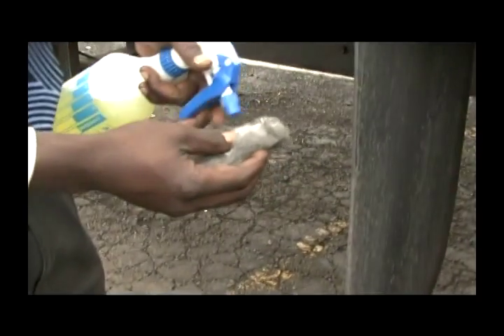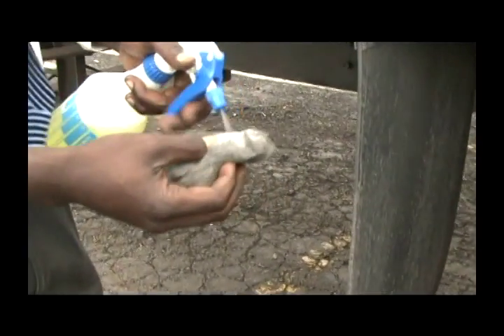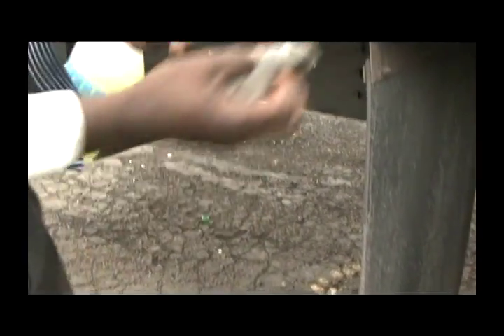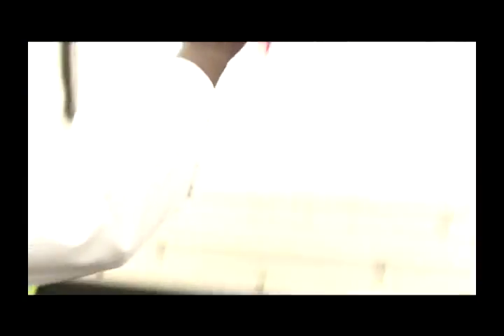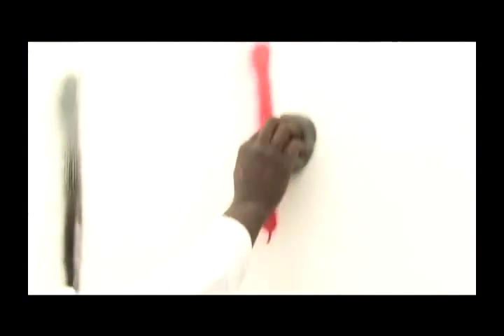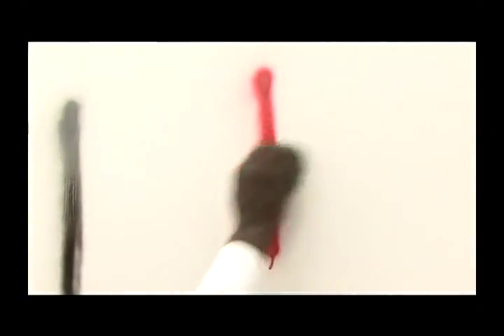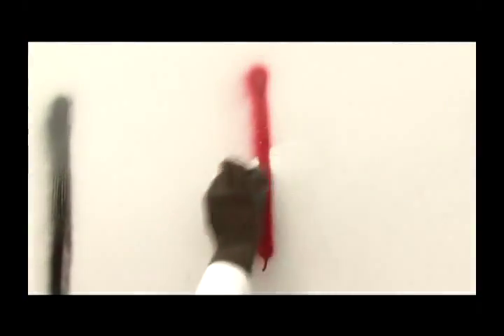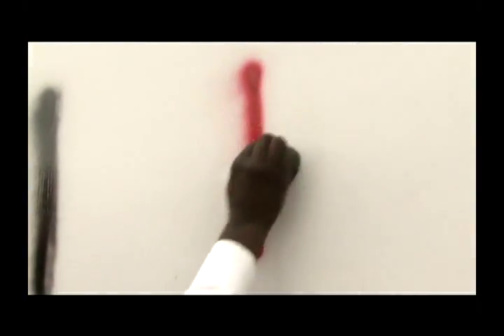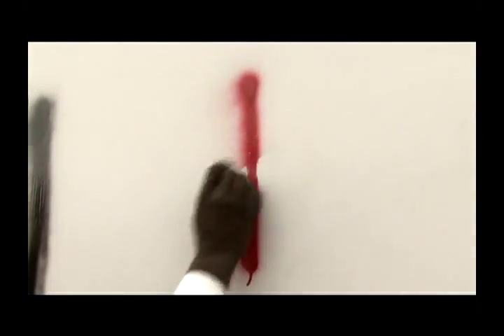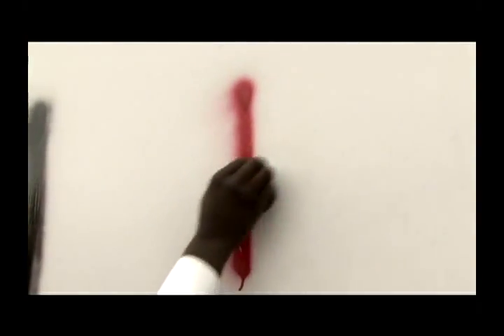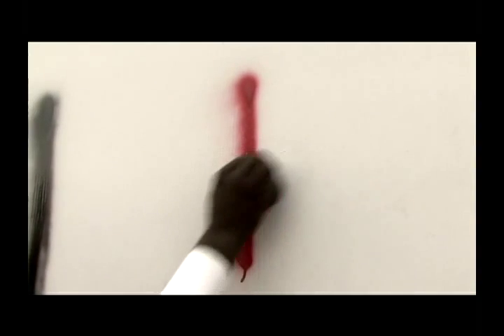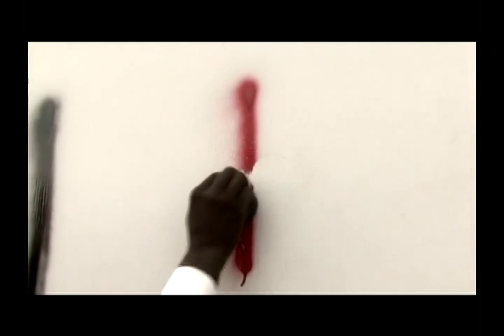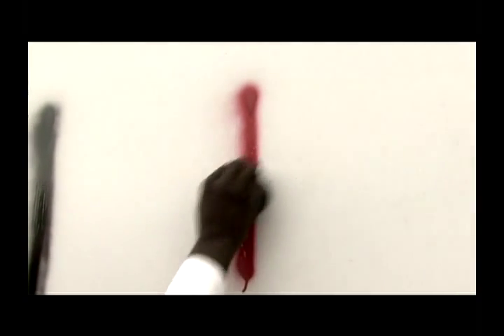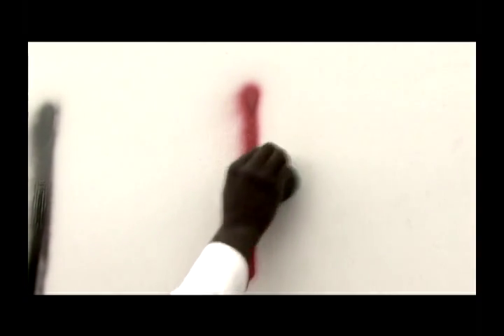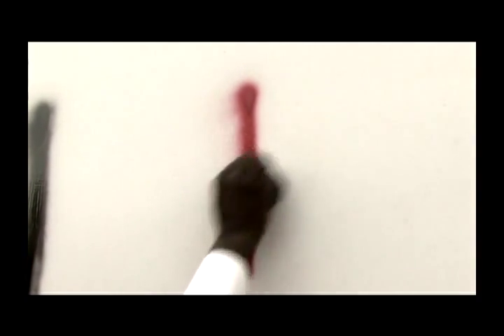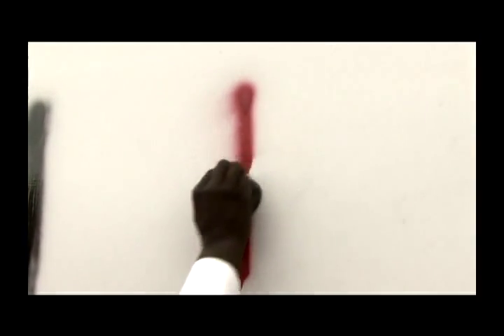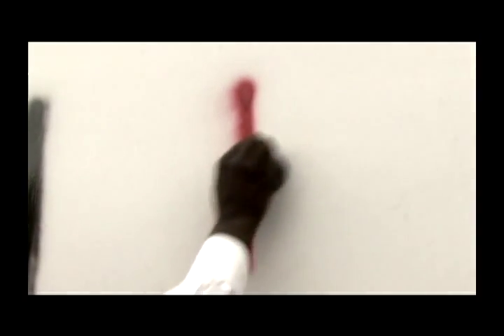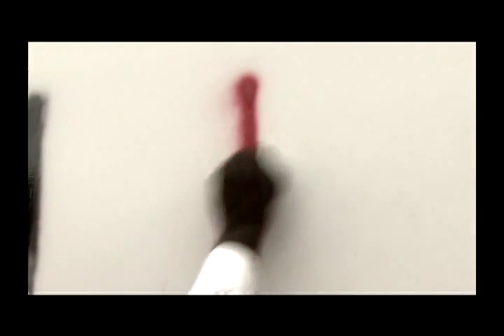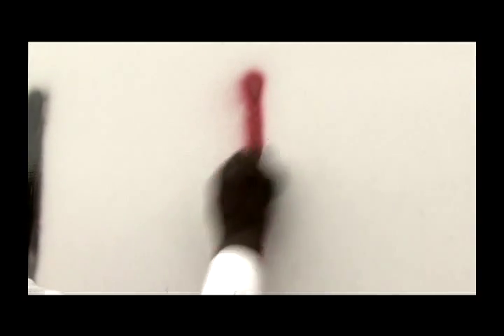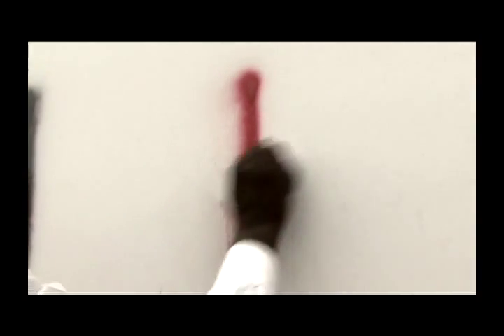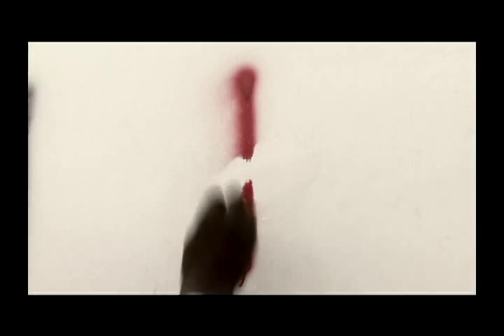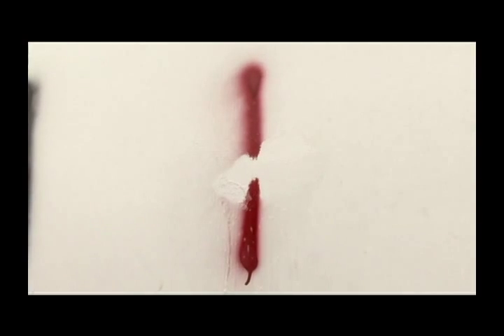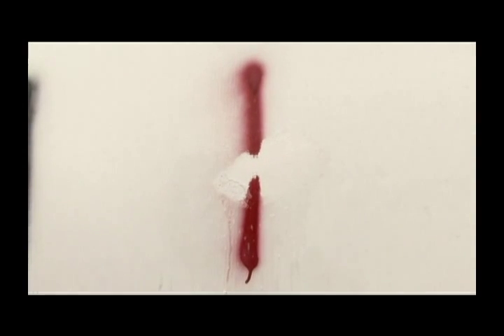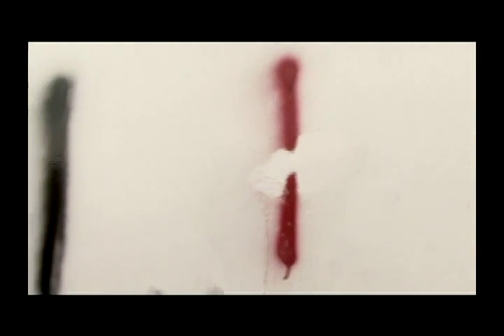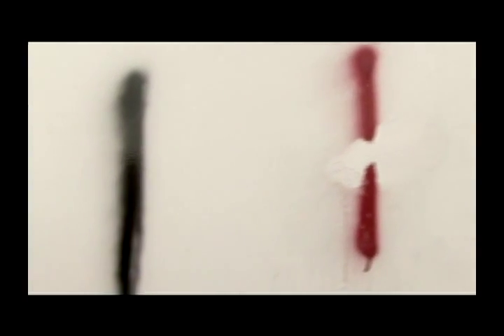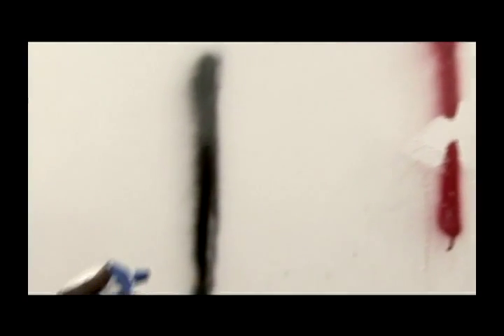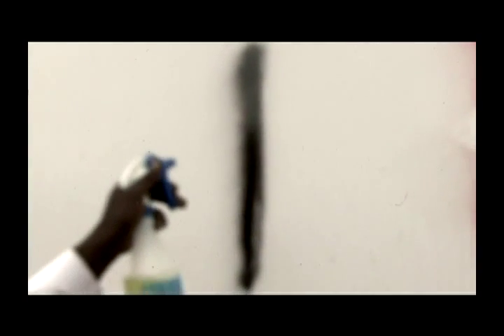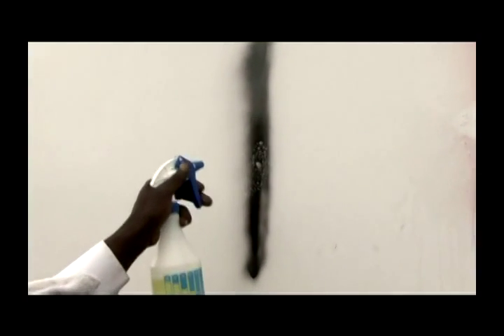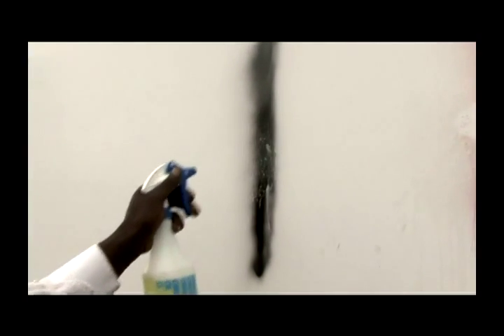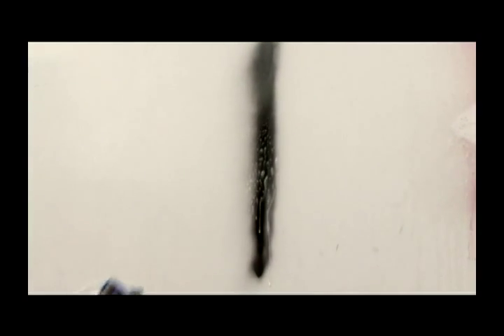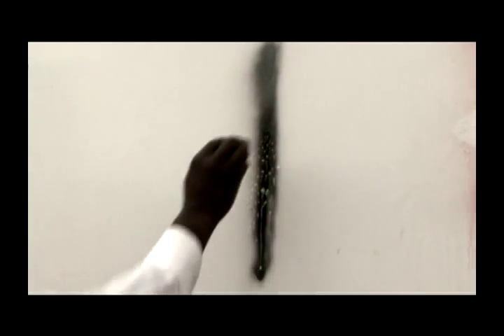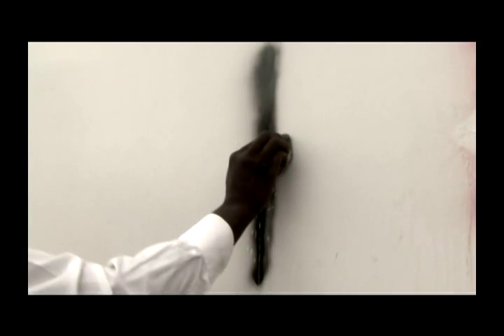Spray the steel wool and just rub the graffiti like so, and it comes right off. I'm using two different paints to show you how easy it comes off with the red paint as well as the black paint on graffiti.